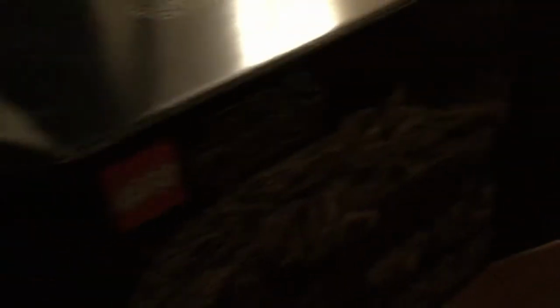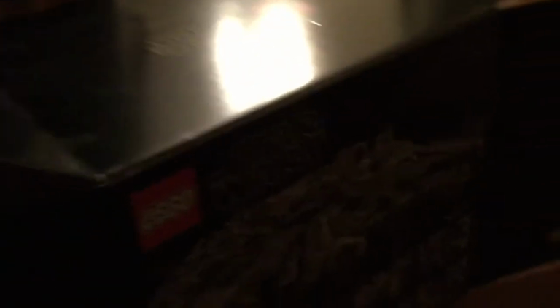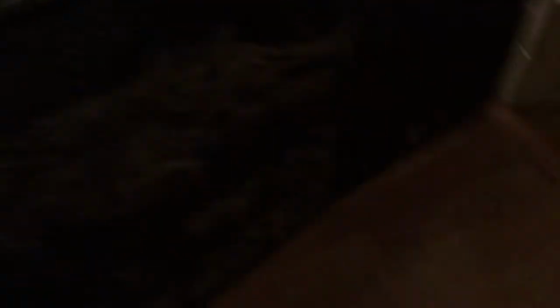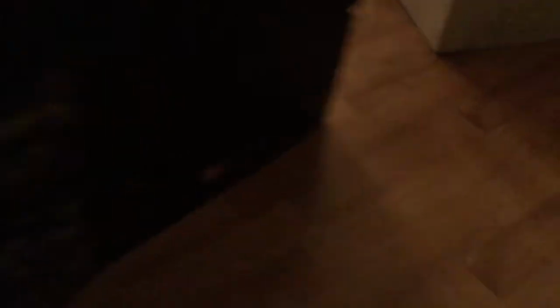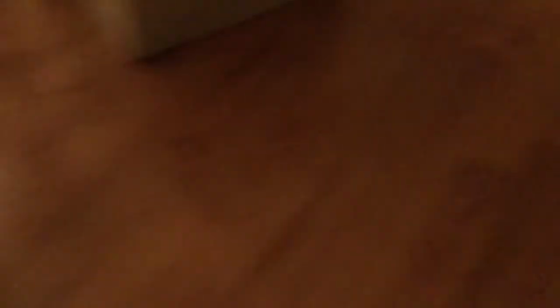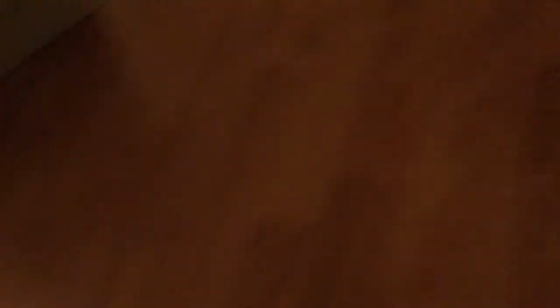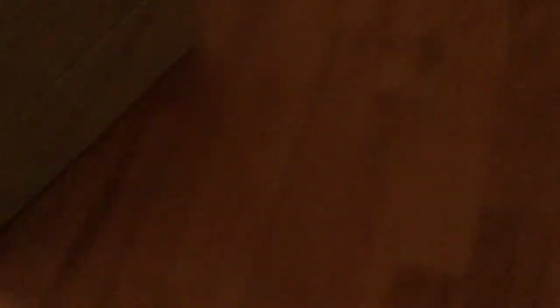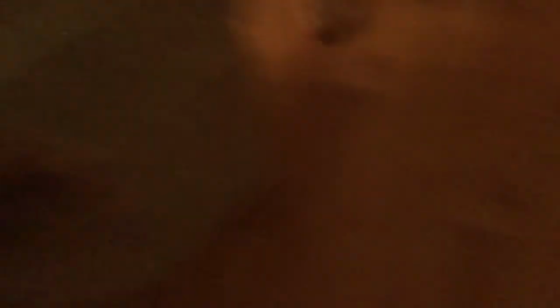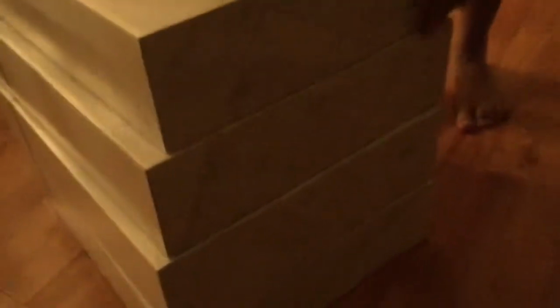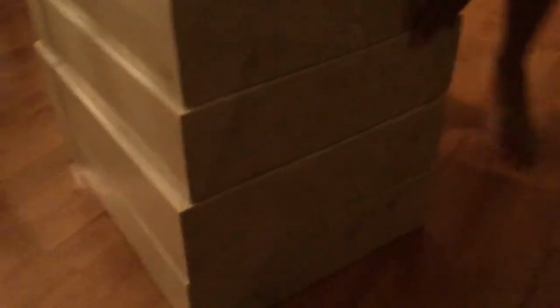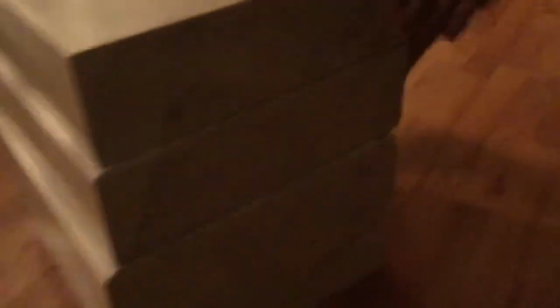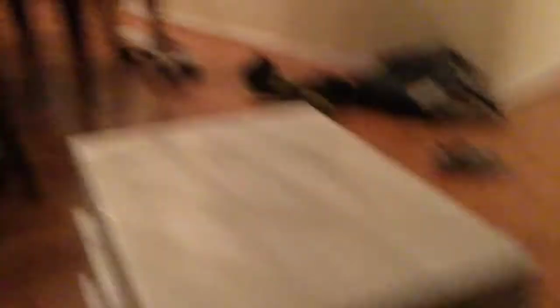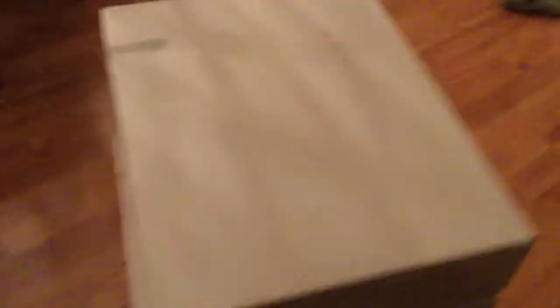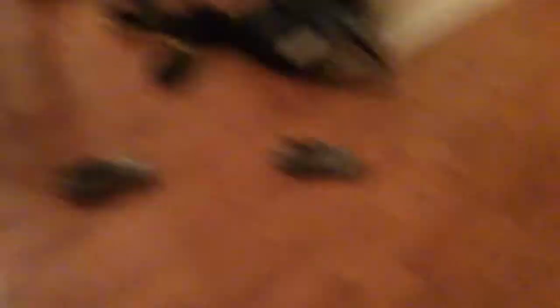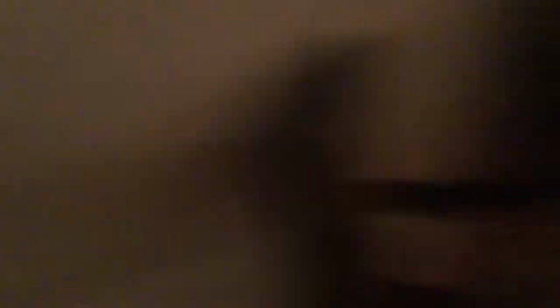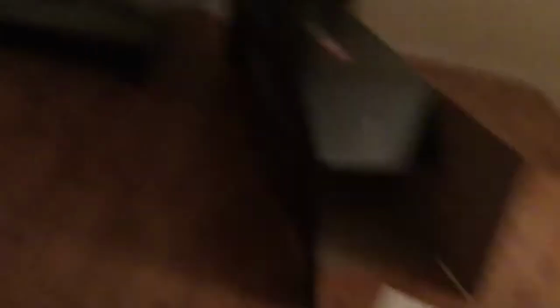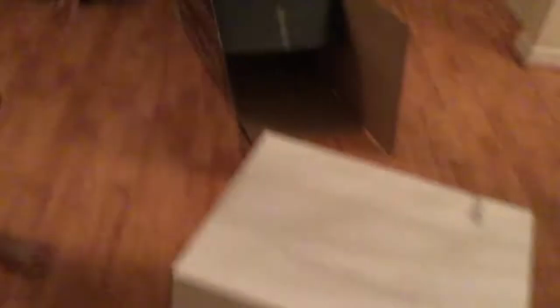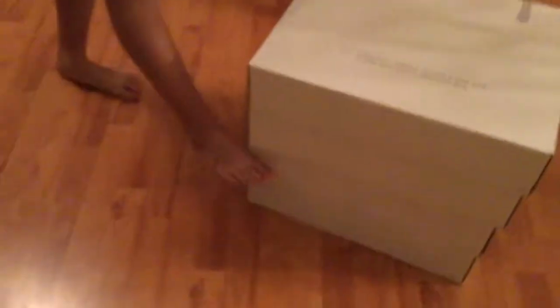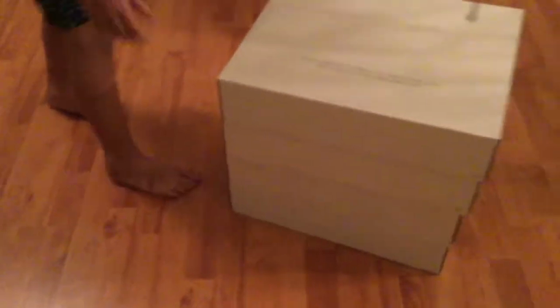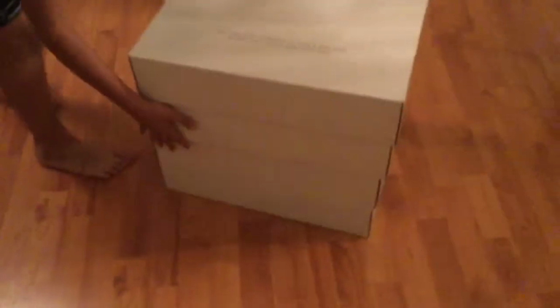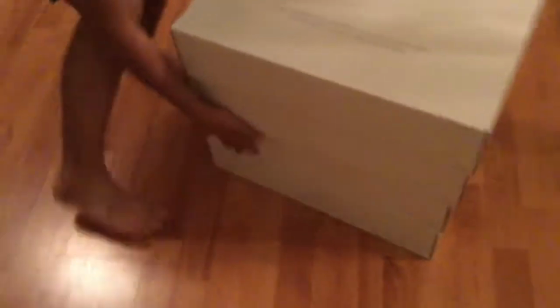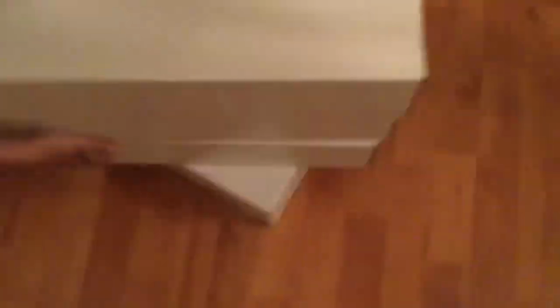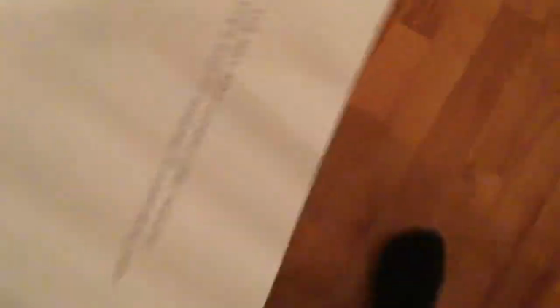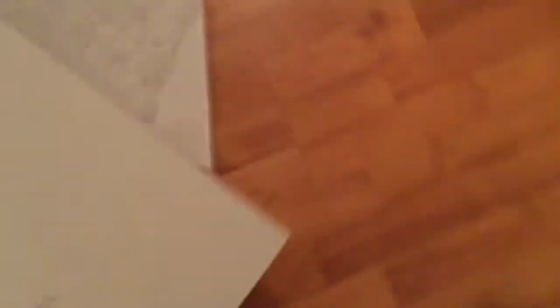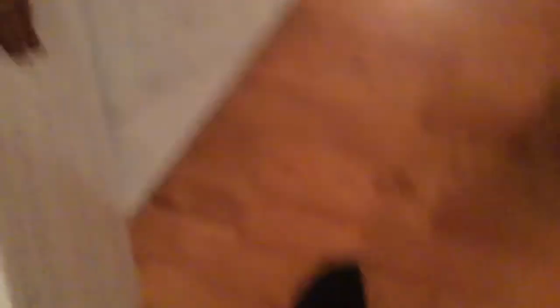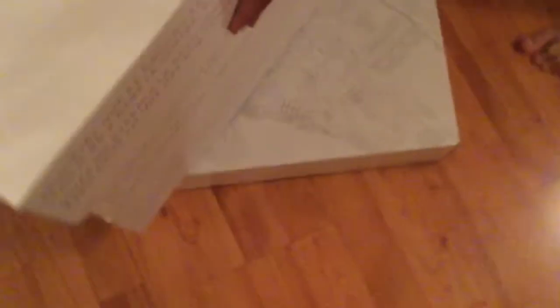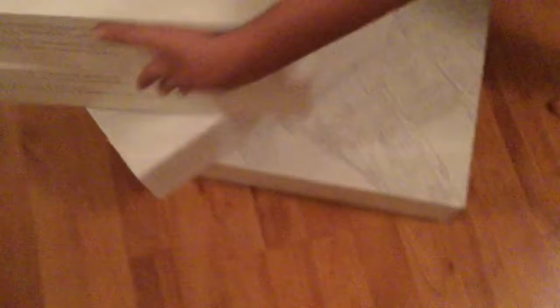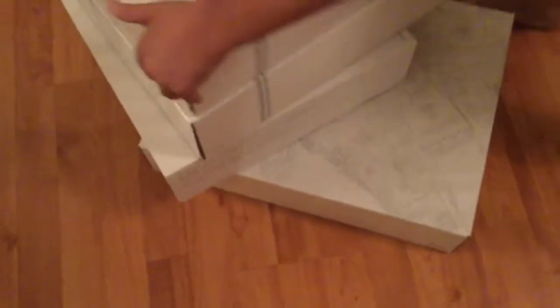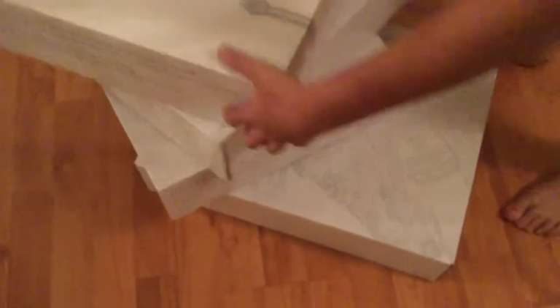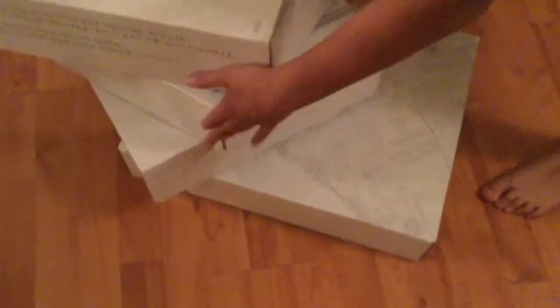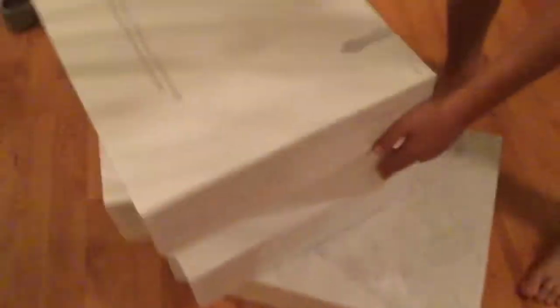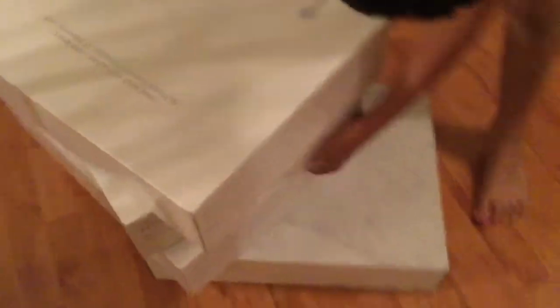When you open it, it comes with four different things, and when you put it together it just makes the Falcon. So it looks like that, and there are four different boxes and how it looks.